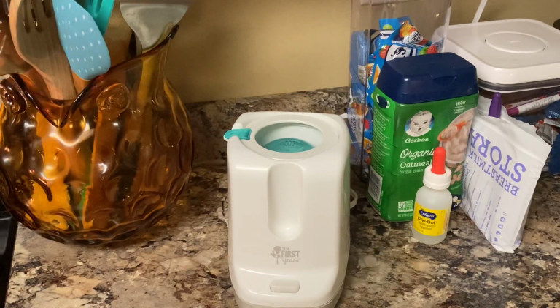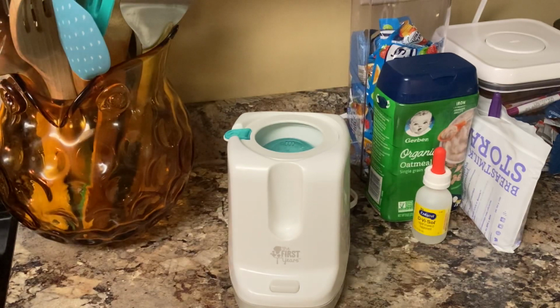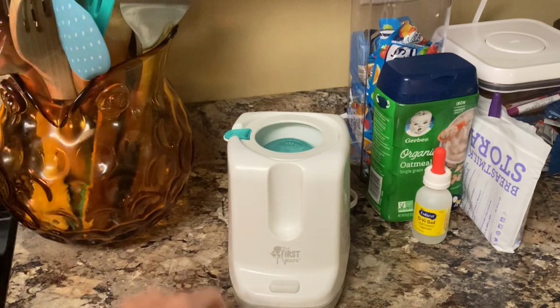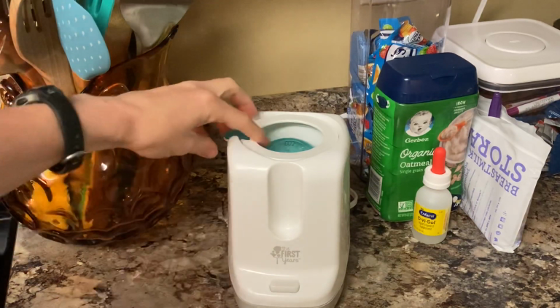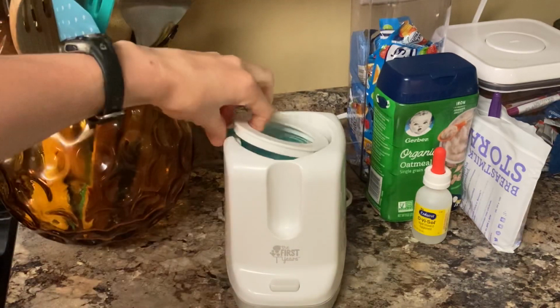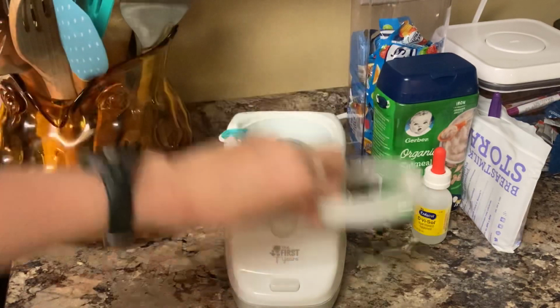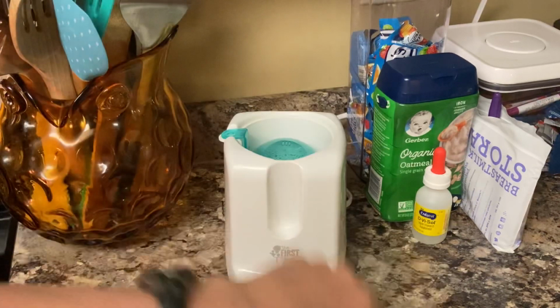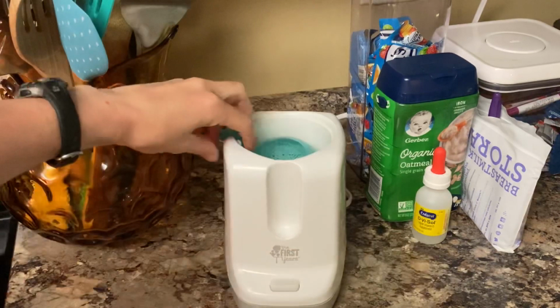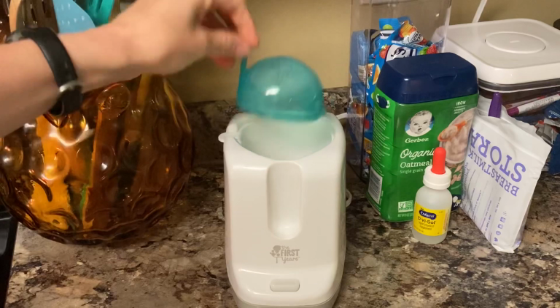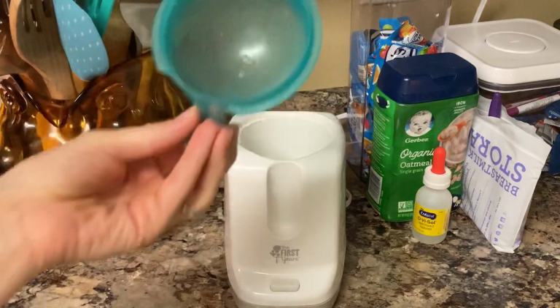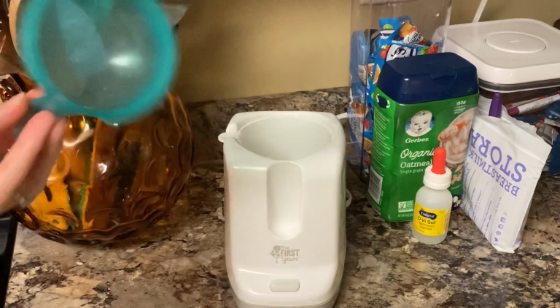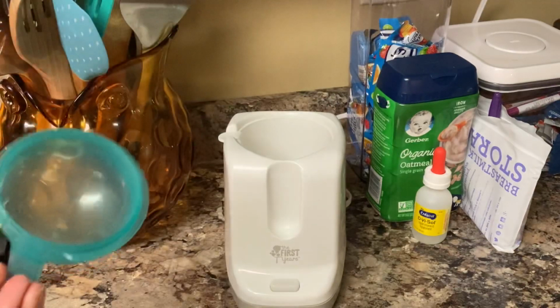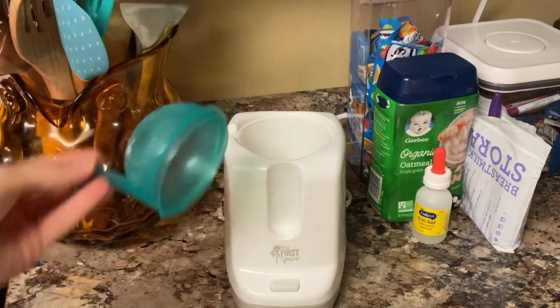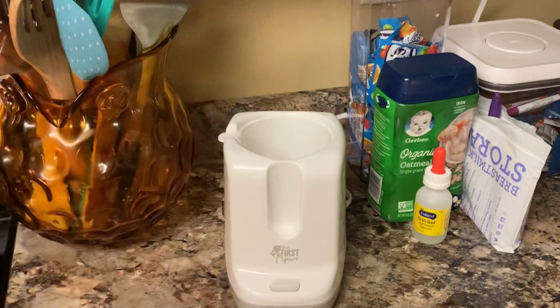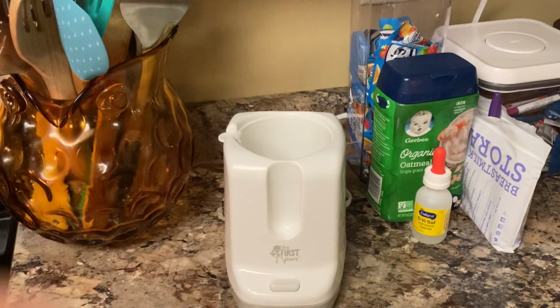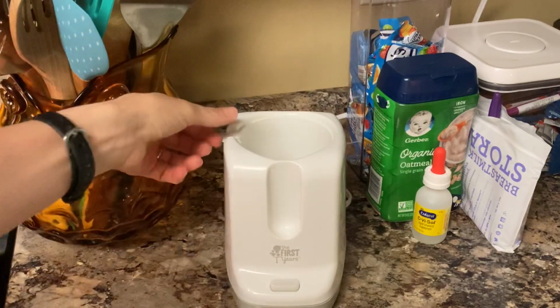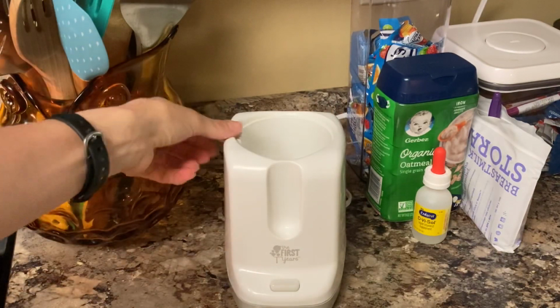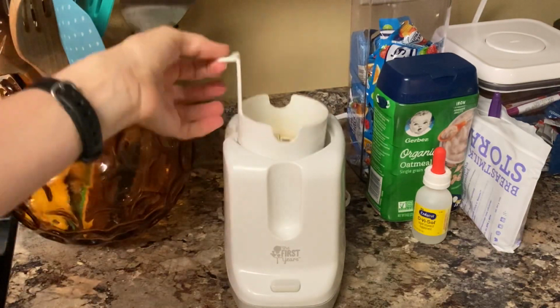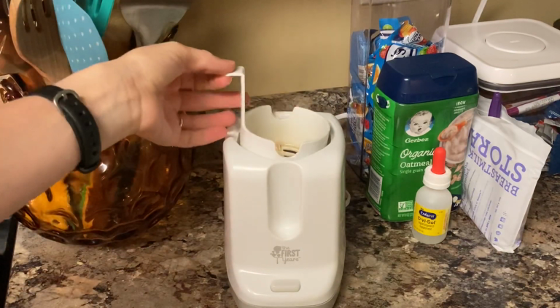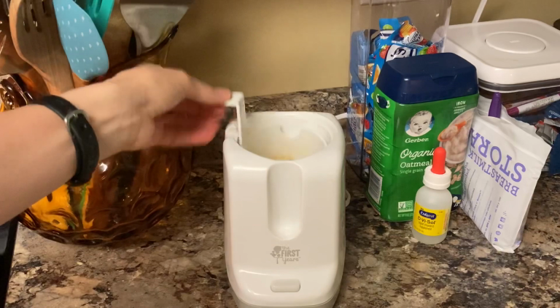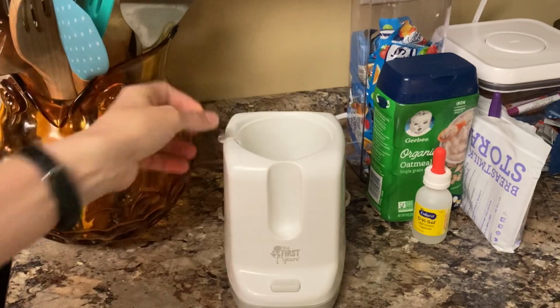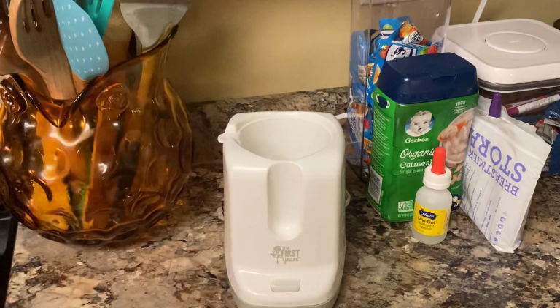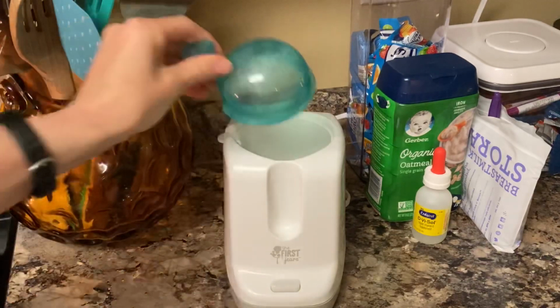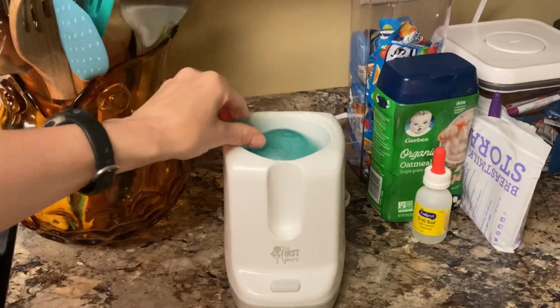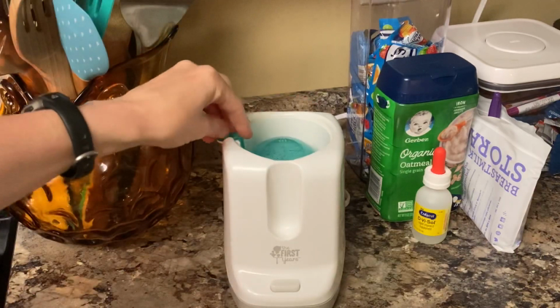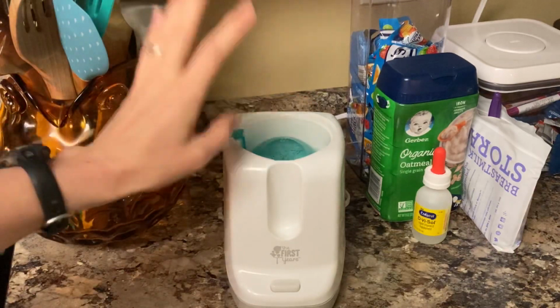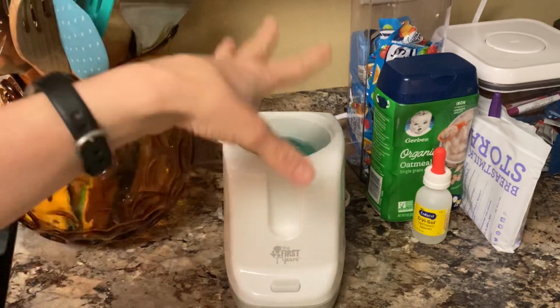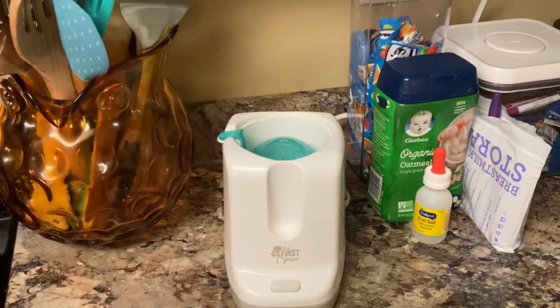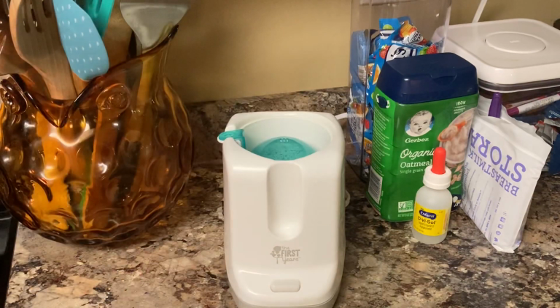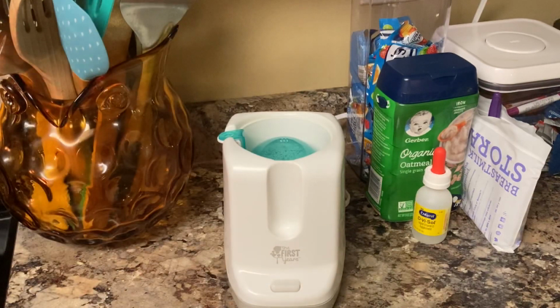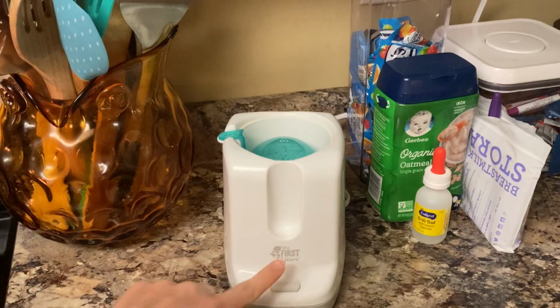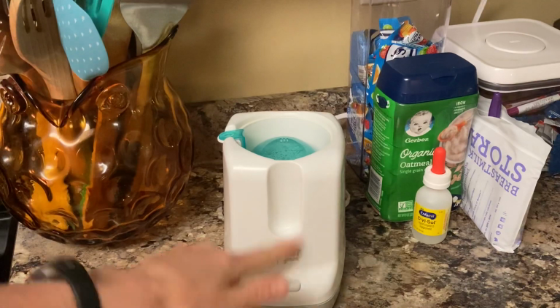It's really easy to use. You can use it as a bottle warmer, and you can use it as a sterilizer for pacifiers — I've used it for that as well. You just place them down in there, cover it up, pour some water in, and turn it on.